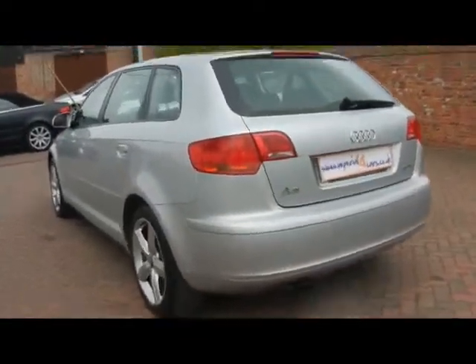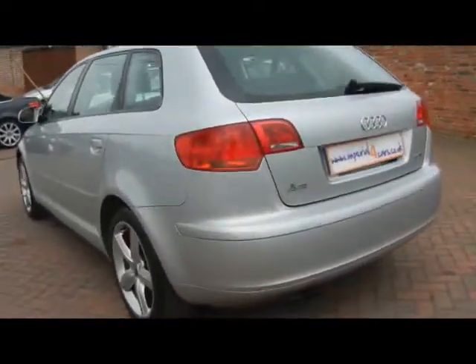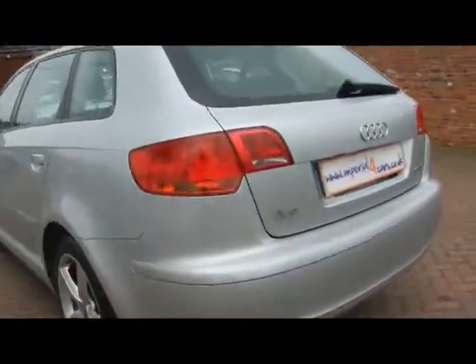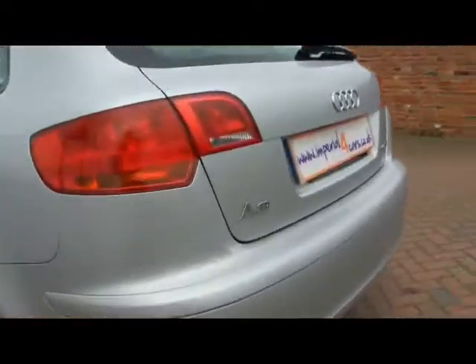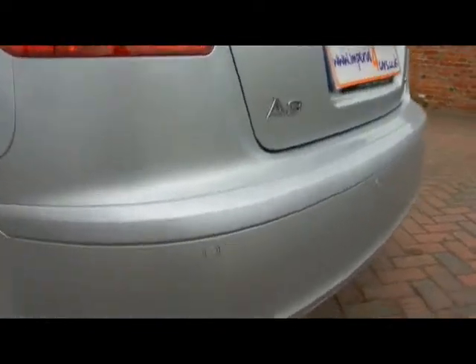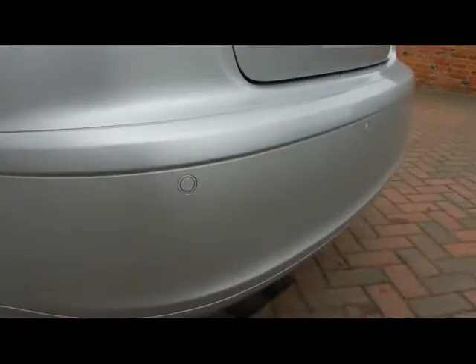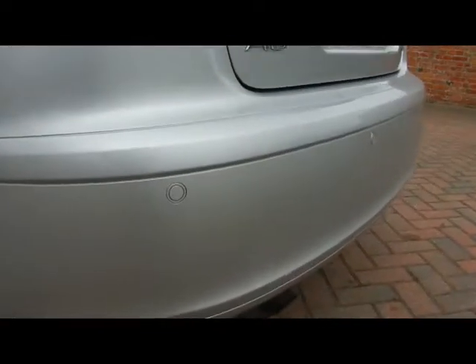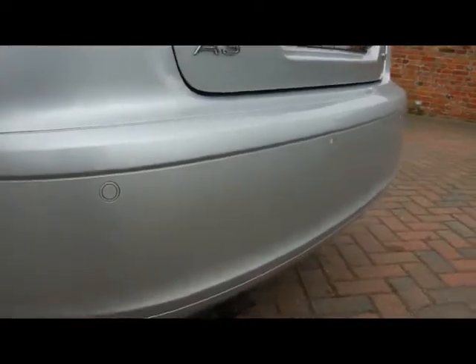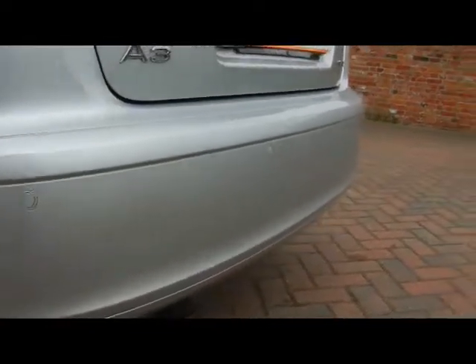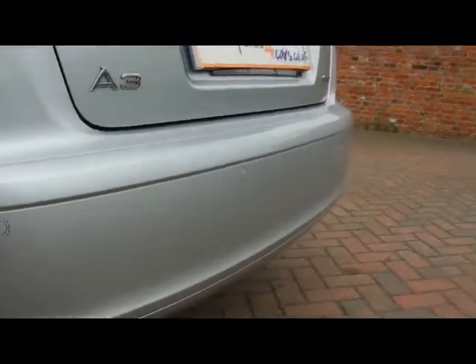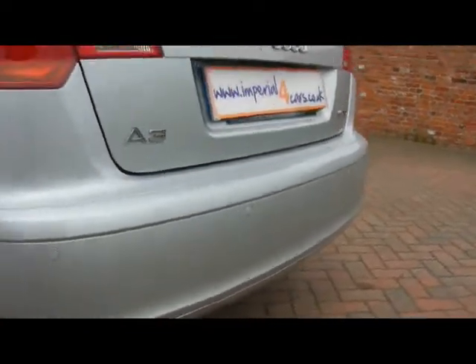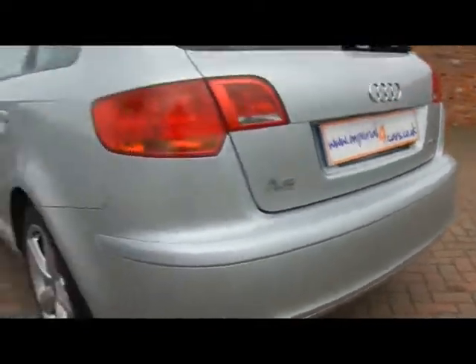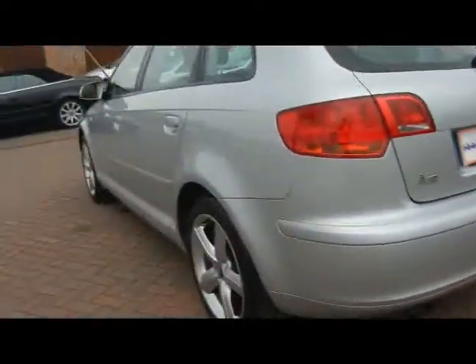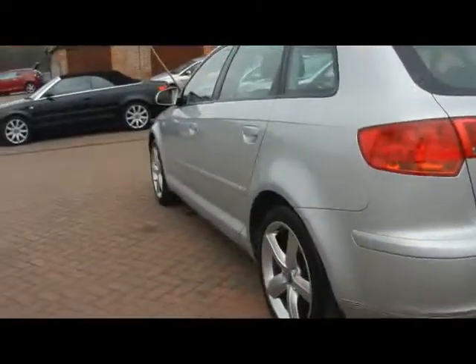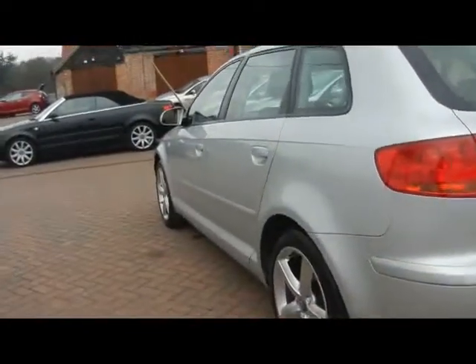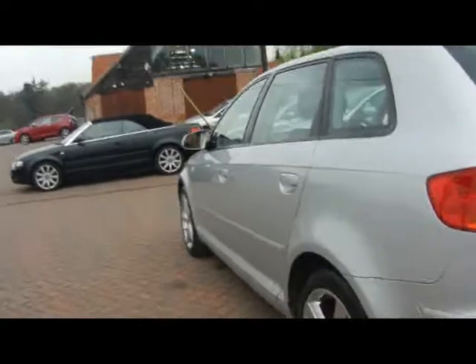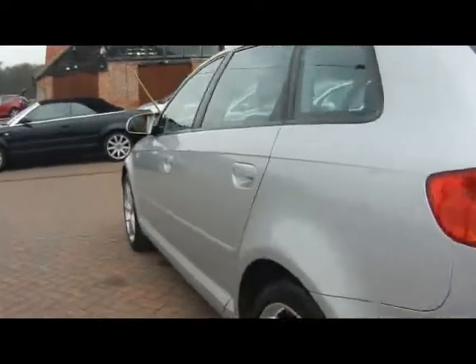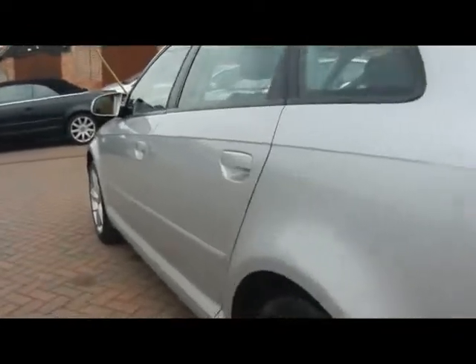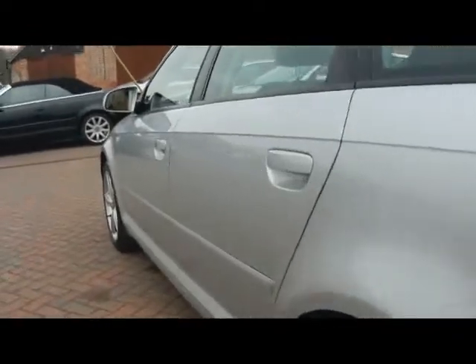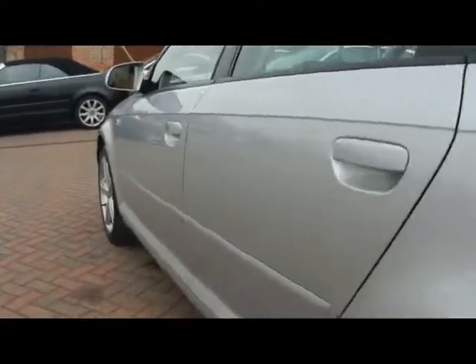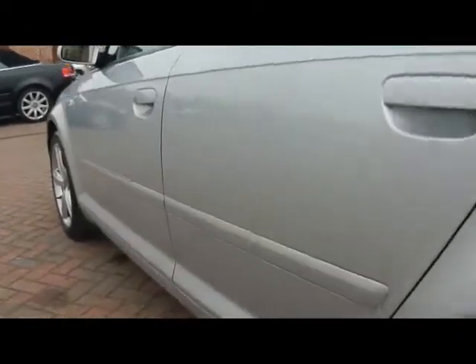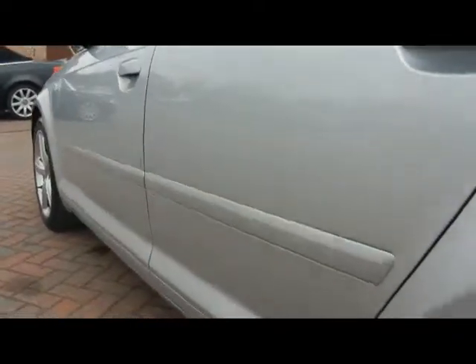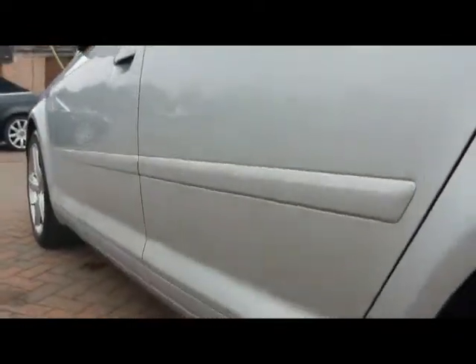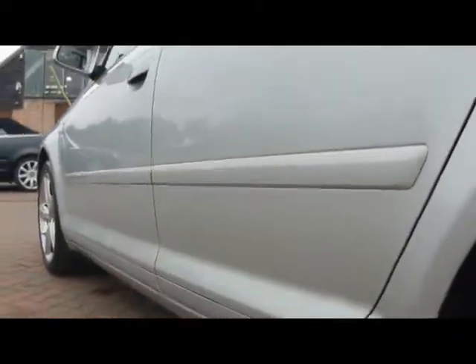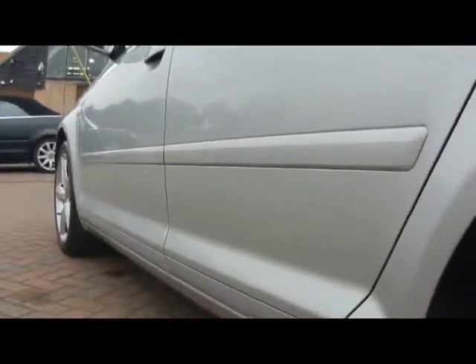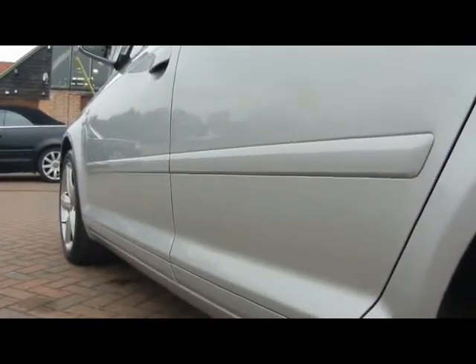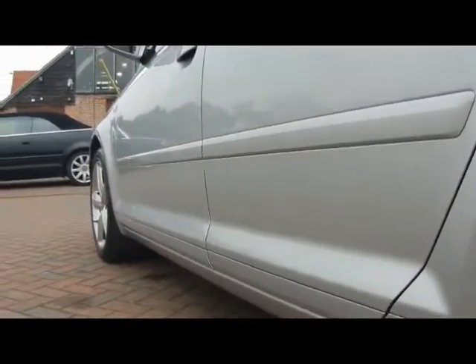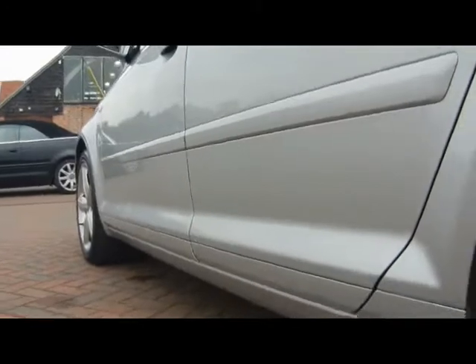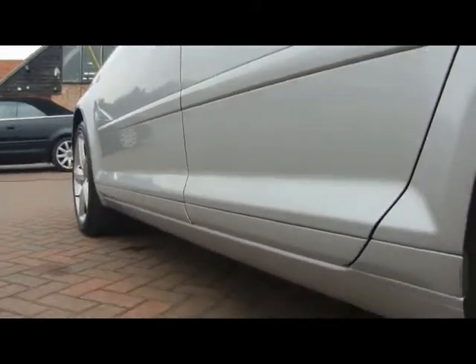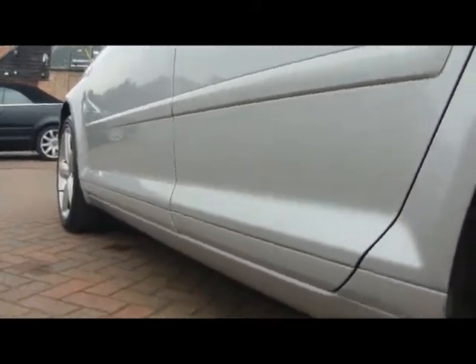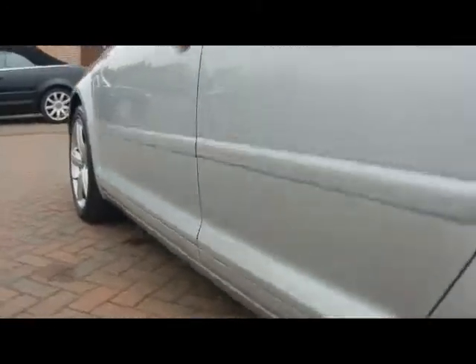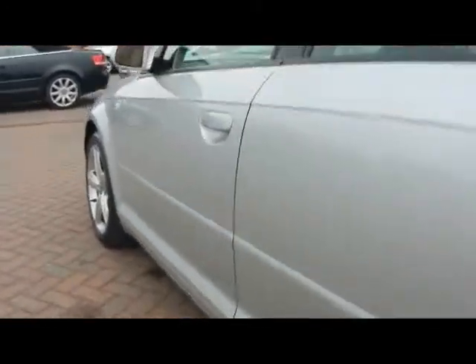We've got parking sensors dotted along the back bumper. If you take a look straight down the side of the car, you'll be able to see that there's no dents, scrapes or scratches at all to the bodywork. Extremely nice condition all round.